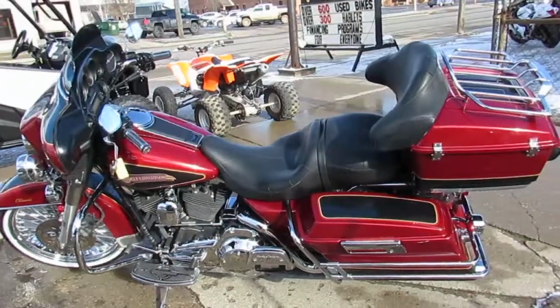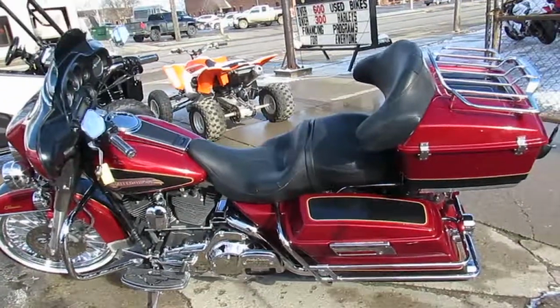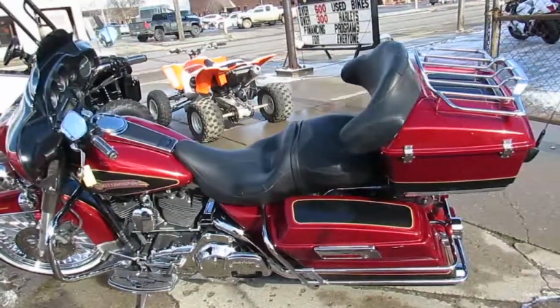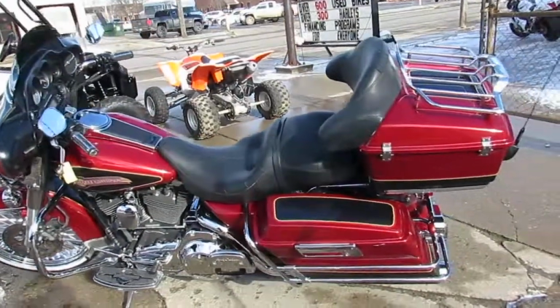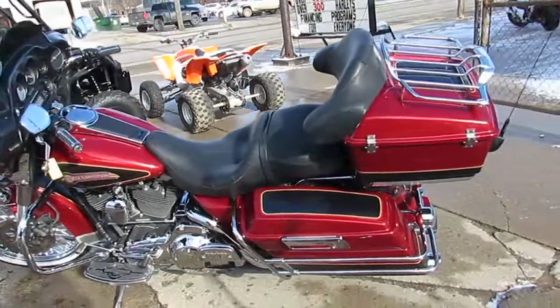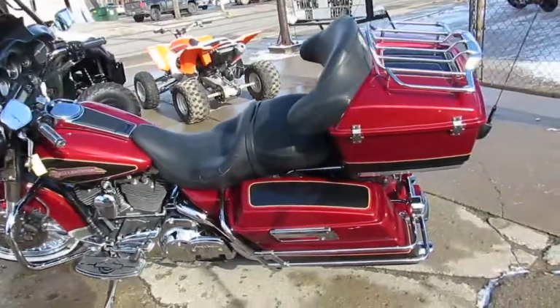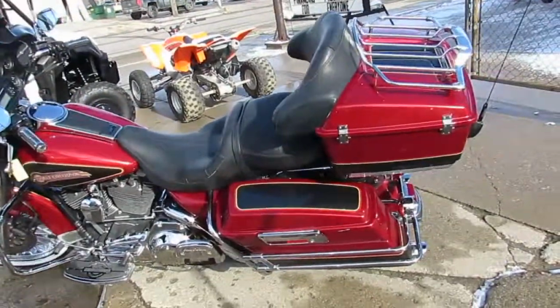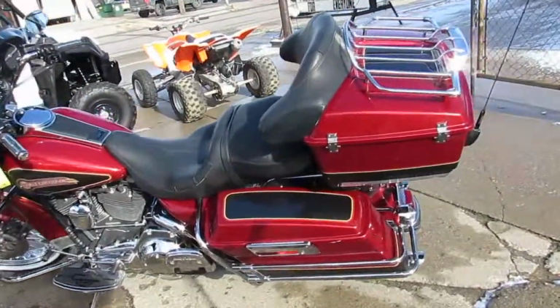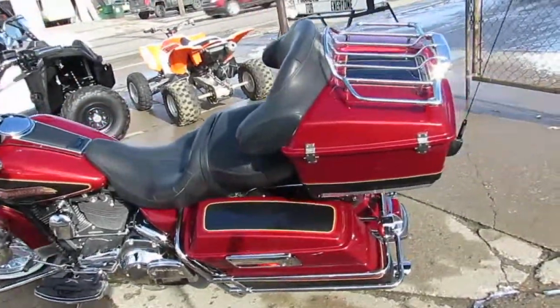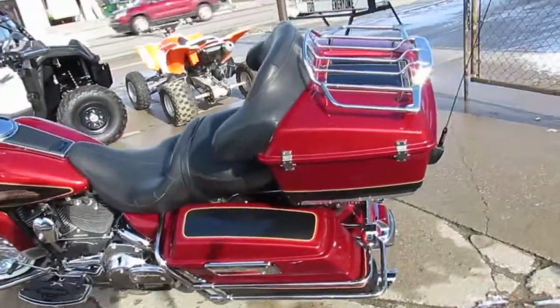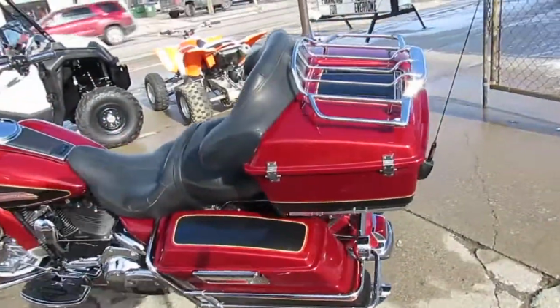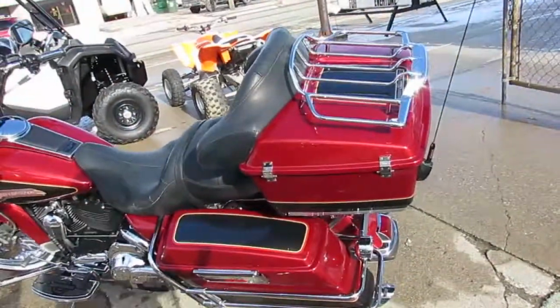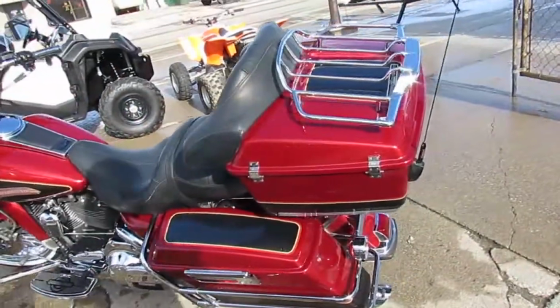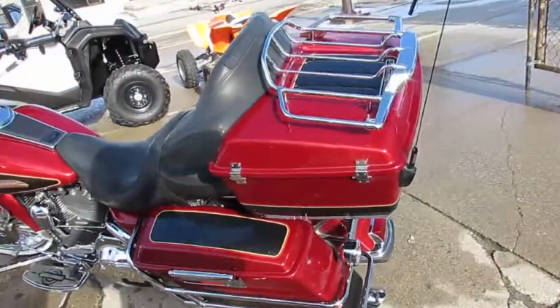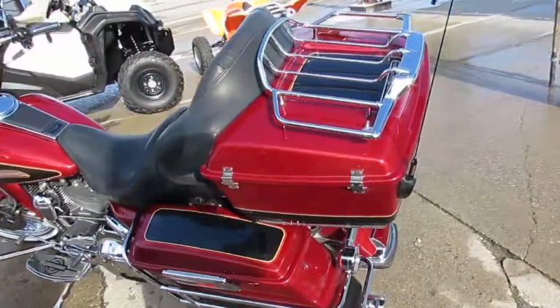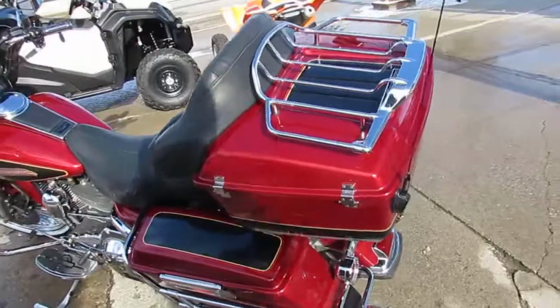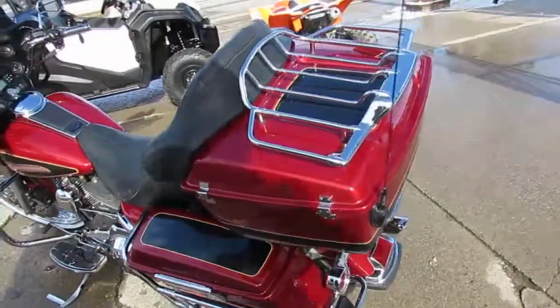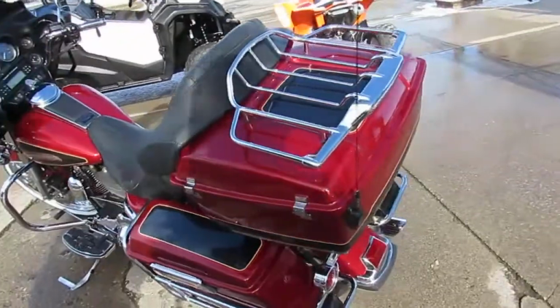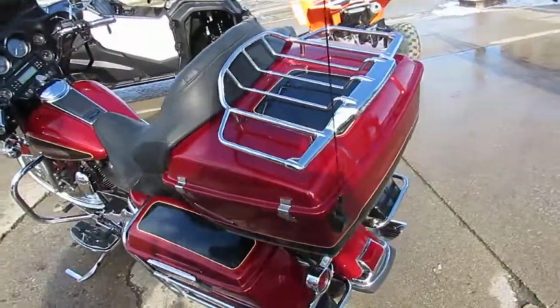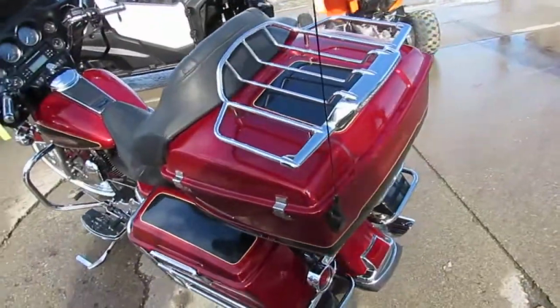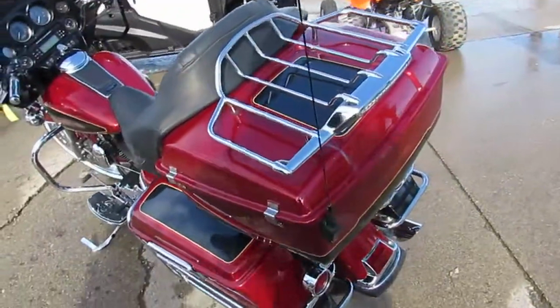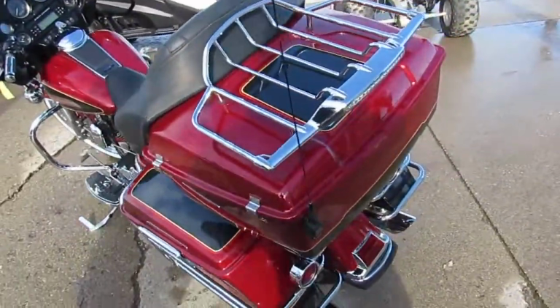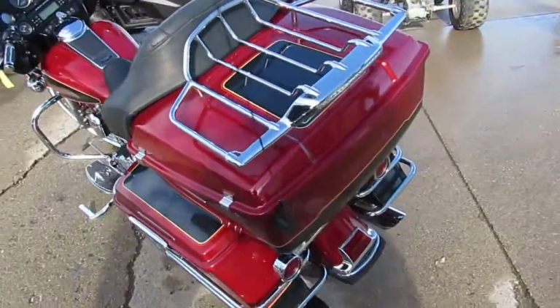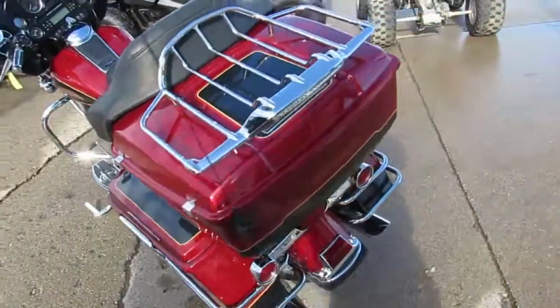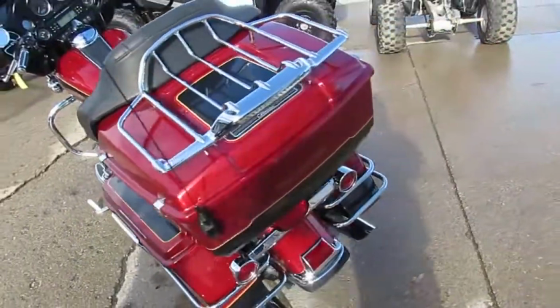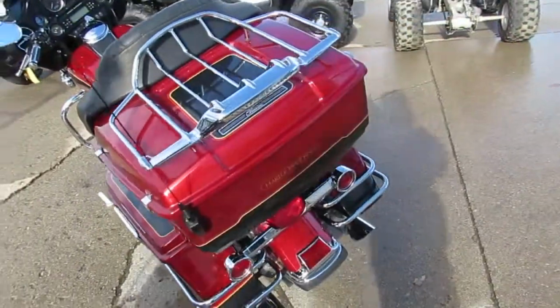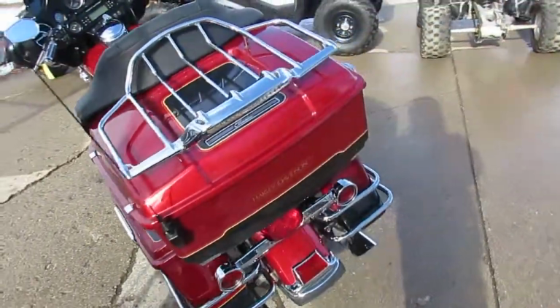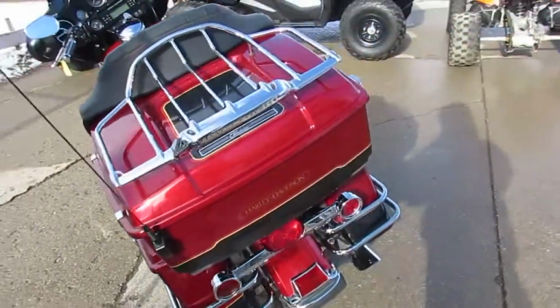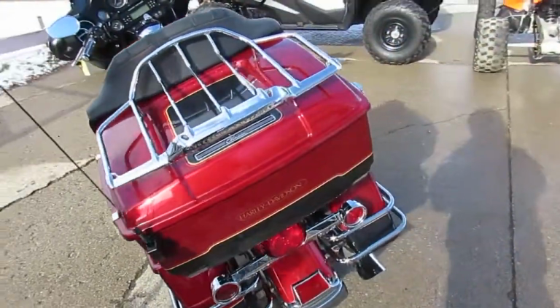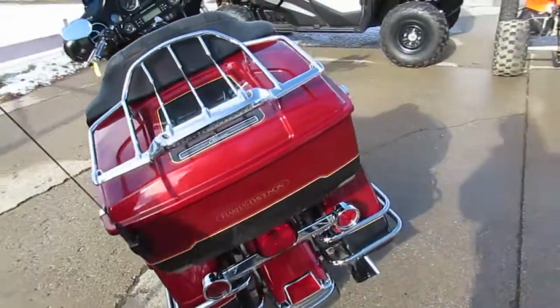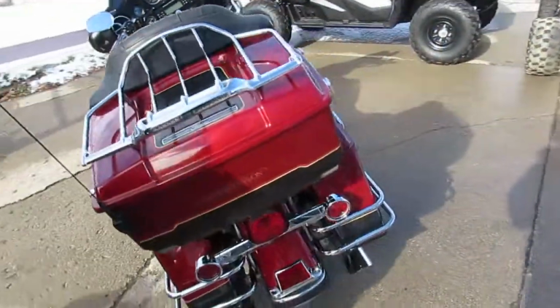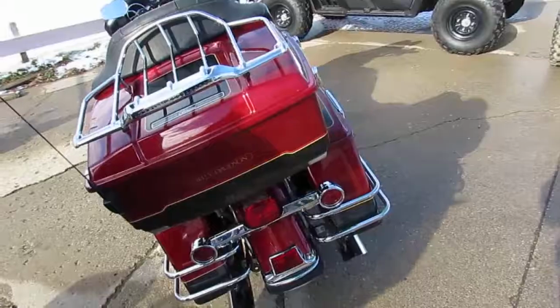Hey guys, it's ApprovalPowerSports.com here doing some videos on used Harley Davidsons. Over 400 used ones in stock, almost 100 of these Electroglides.